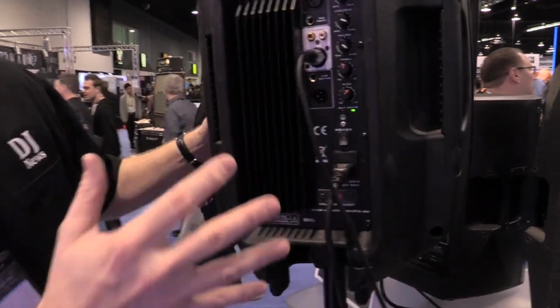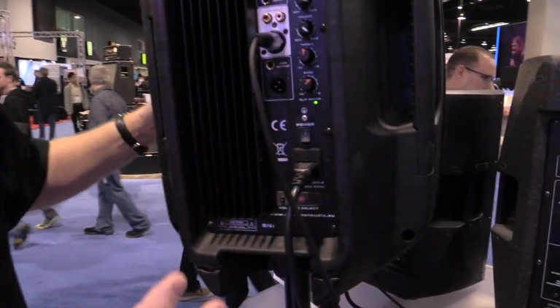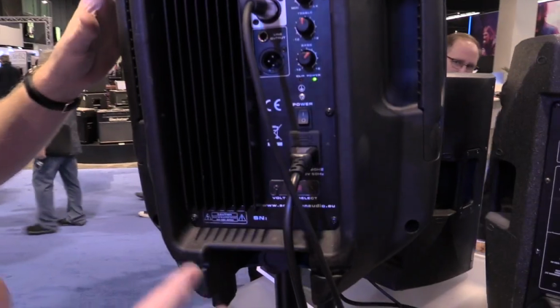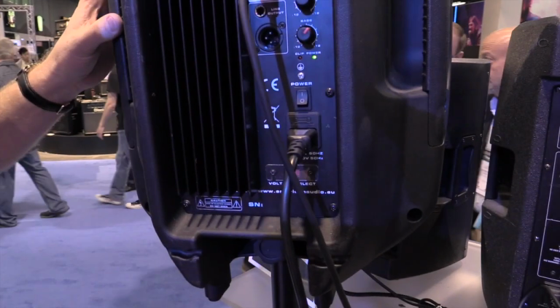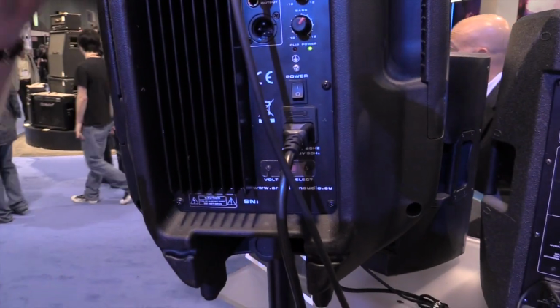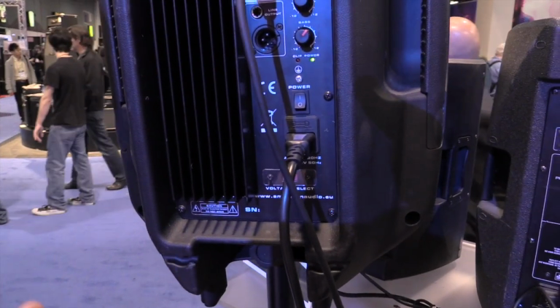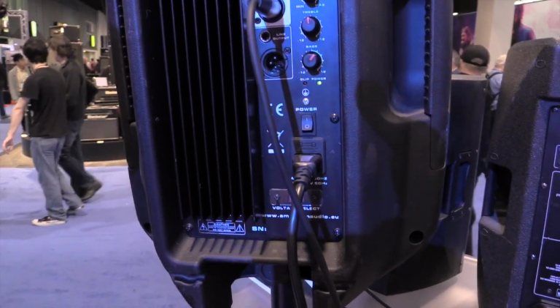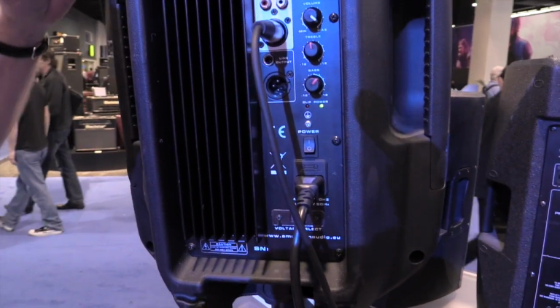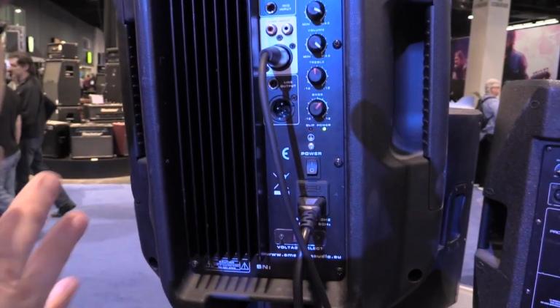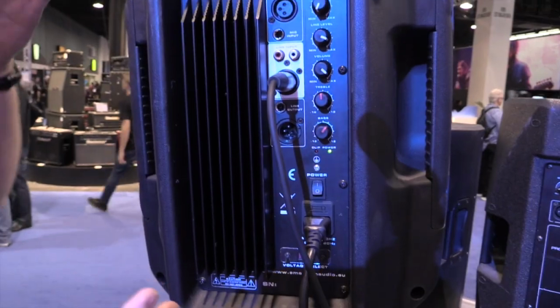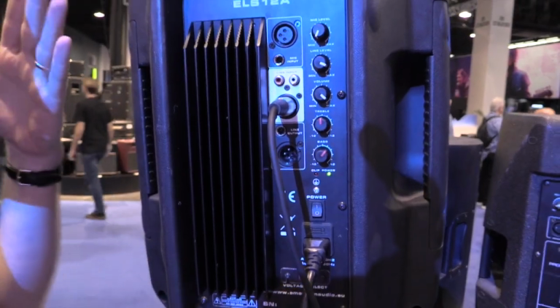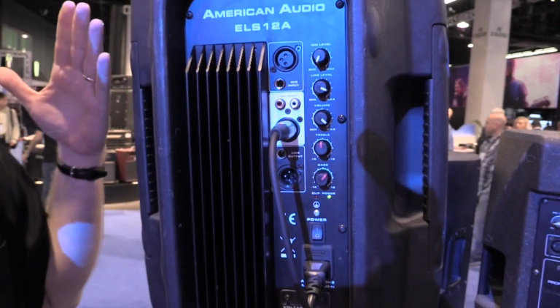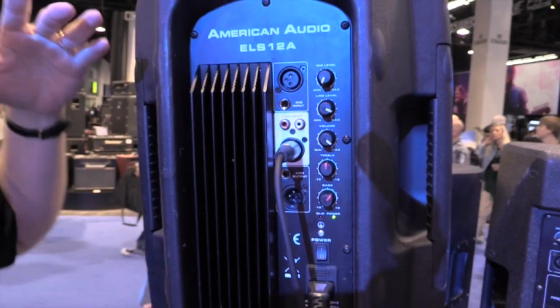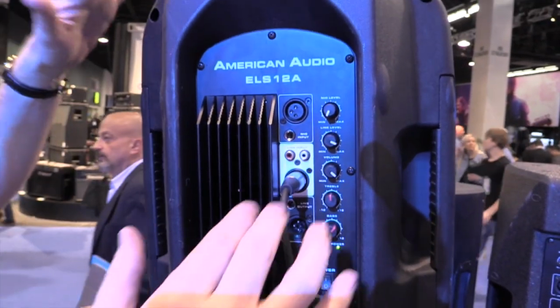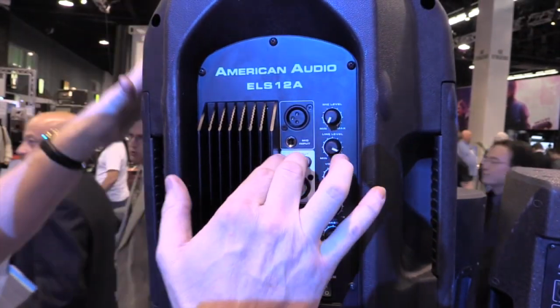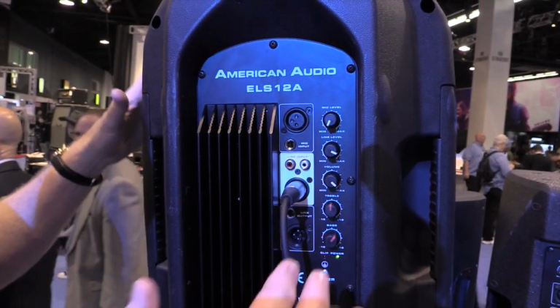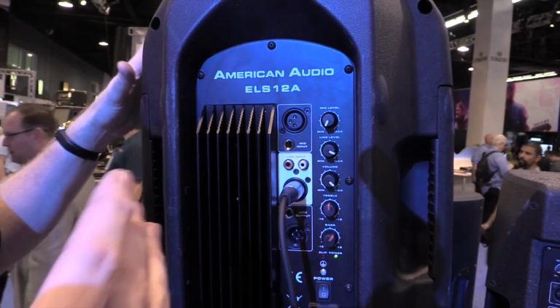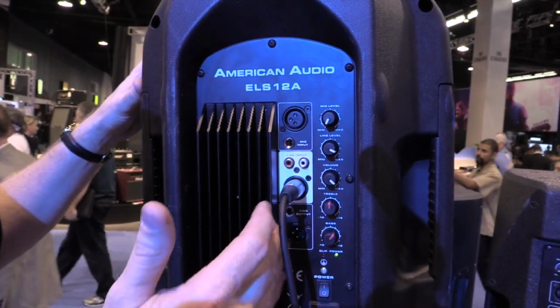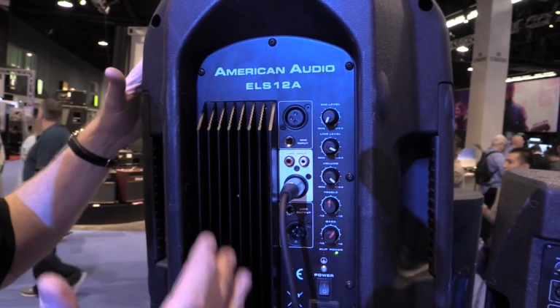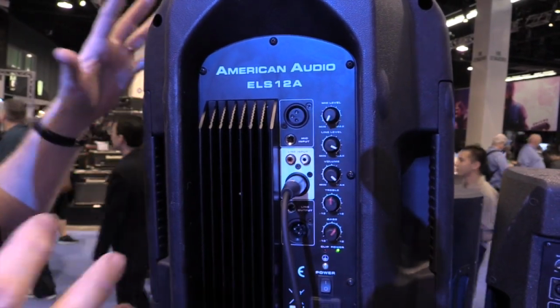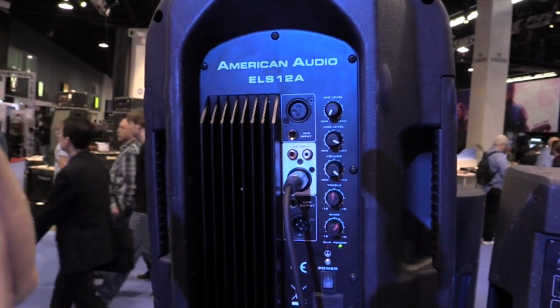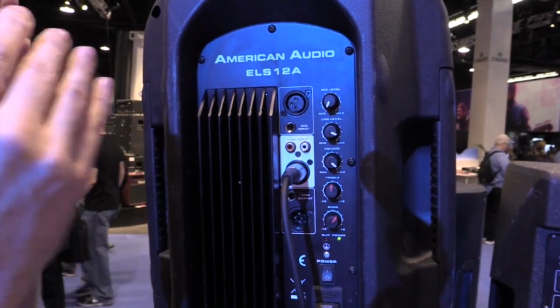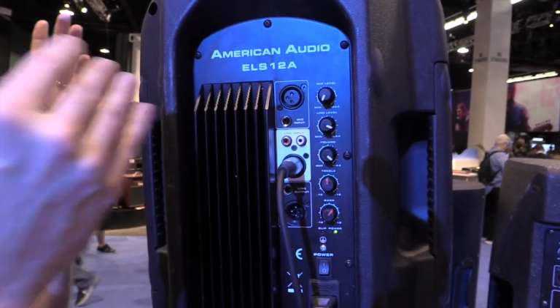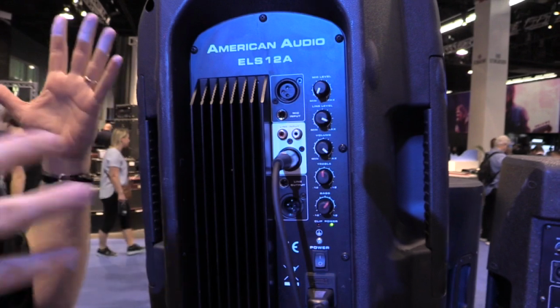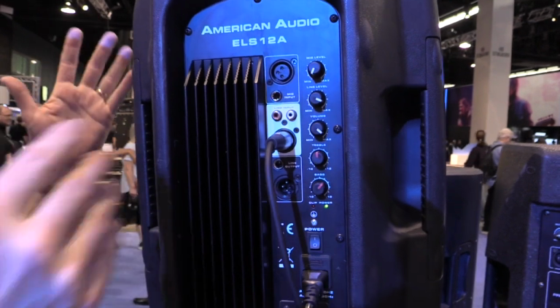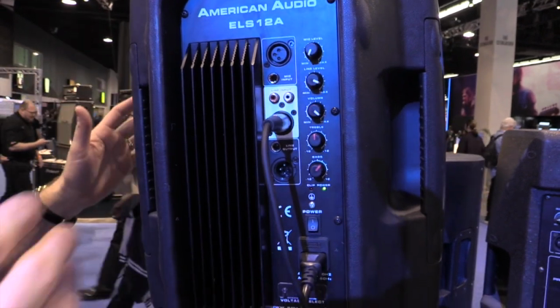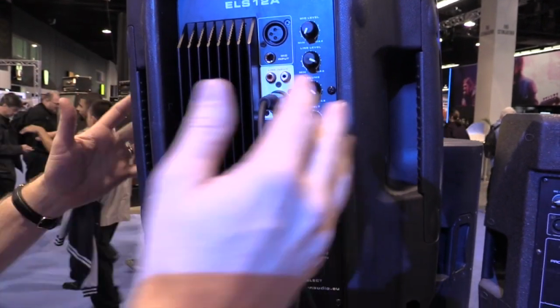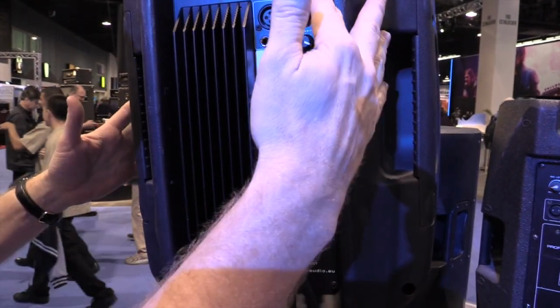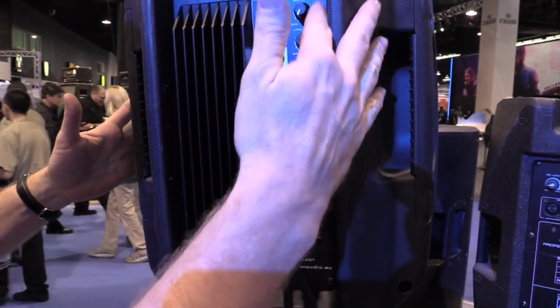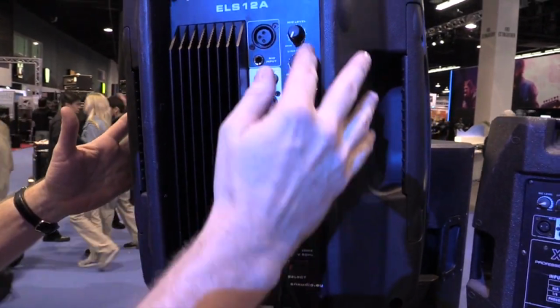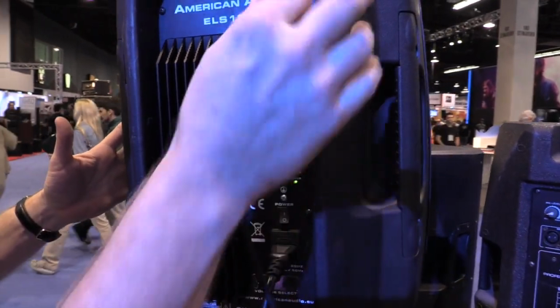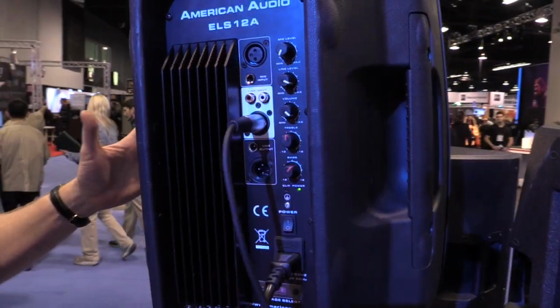Looking at the back of it, it's got a lot of the same input capability as our 15 — where you can go in with the RCAs, you can go in with an XLR, you can come in as a mic input, or line input. You've got your different levels and such.